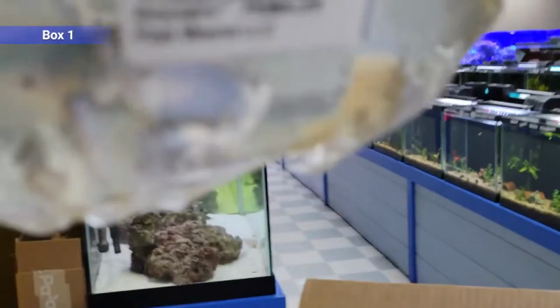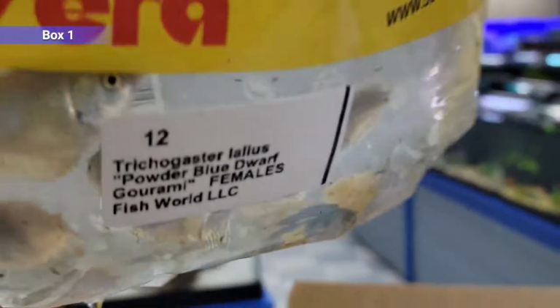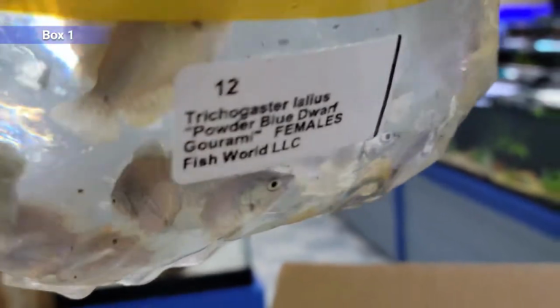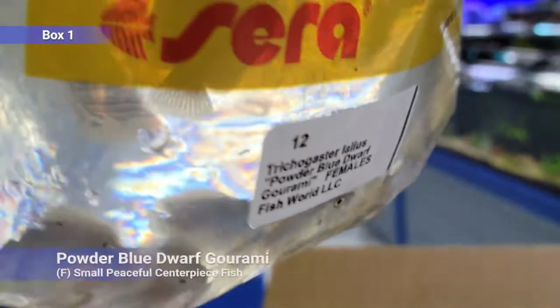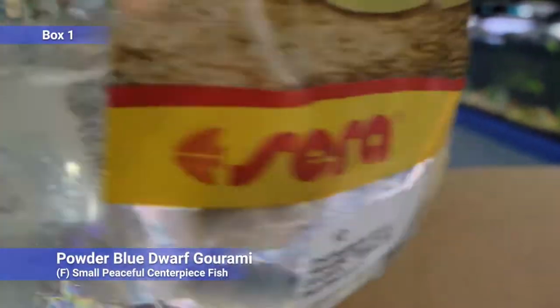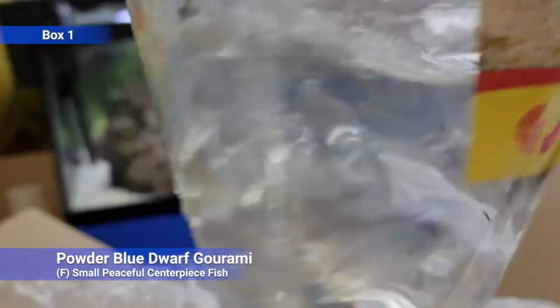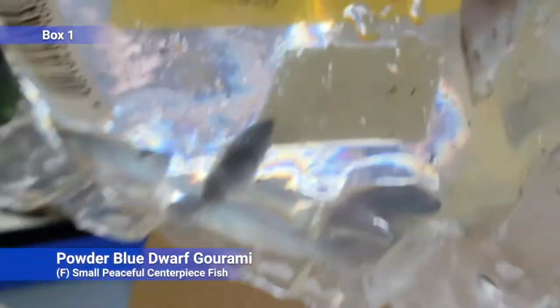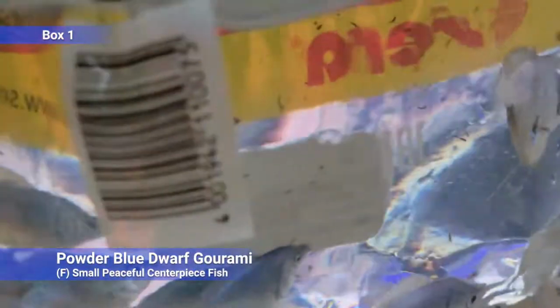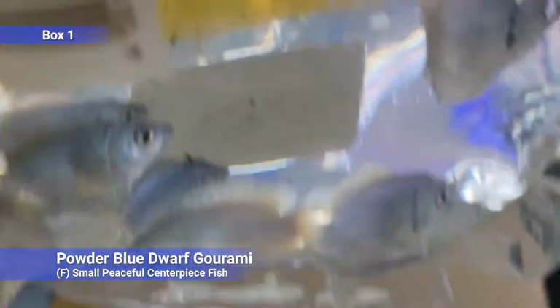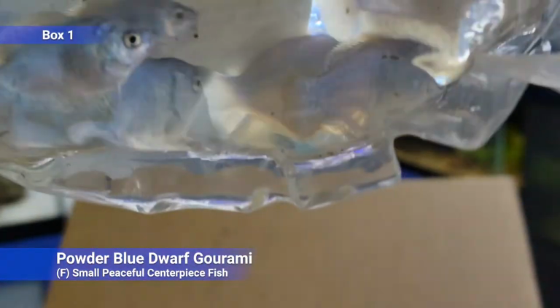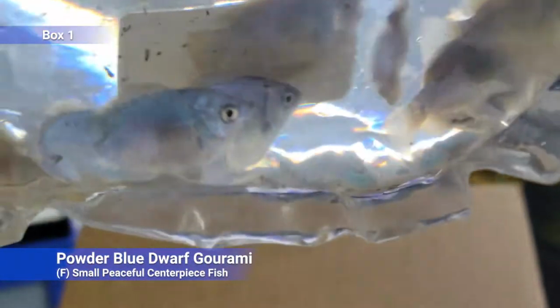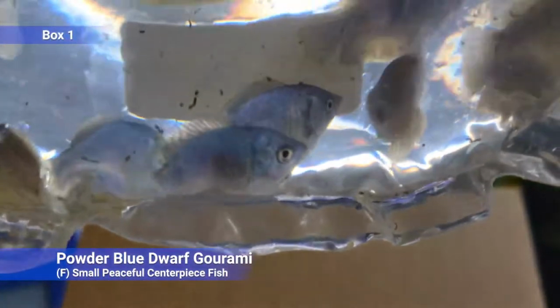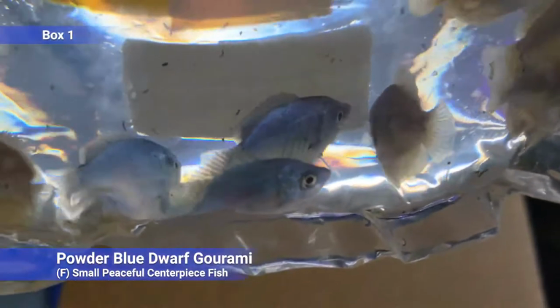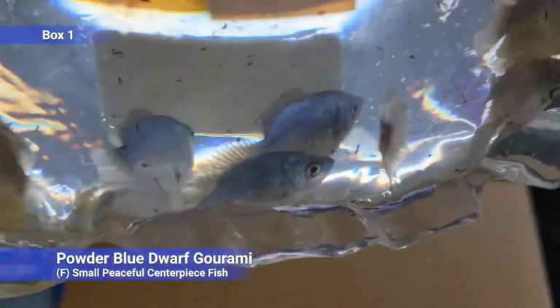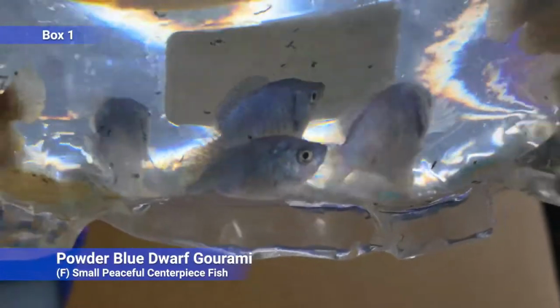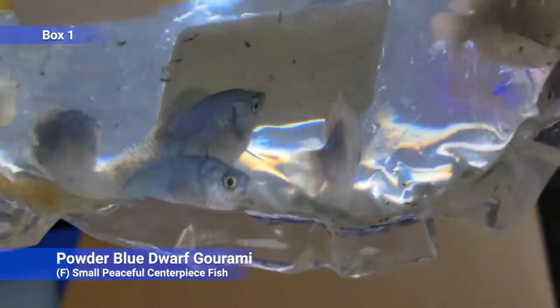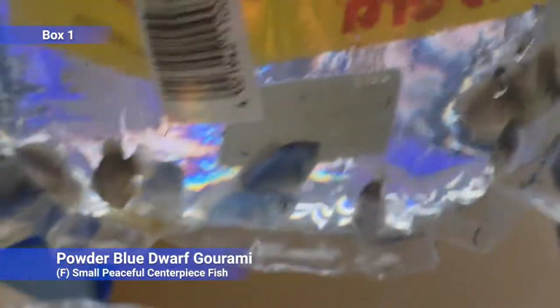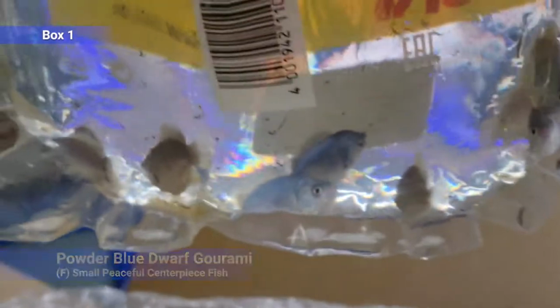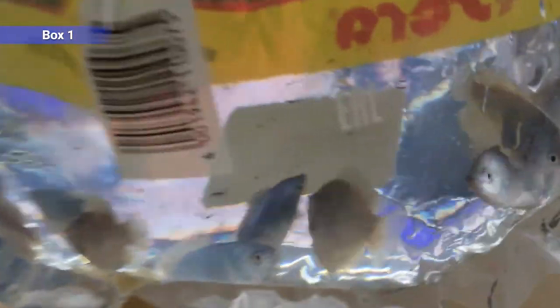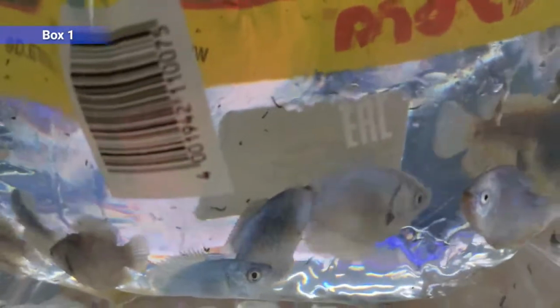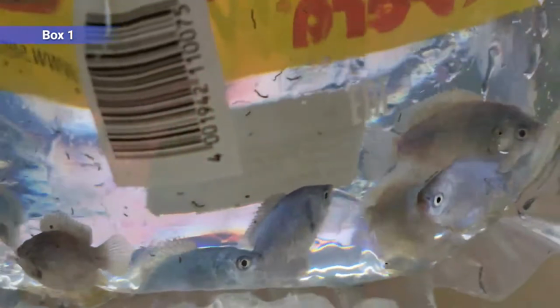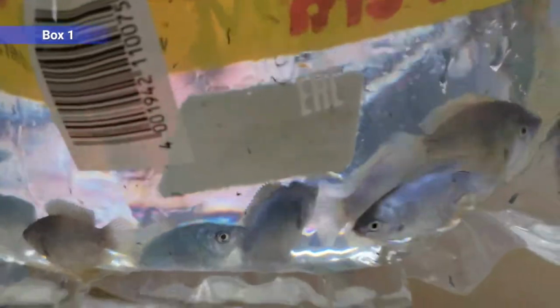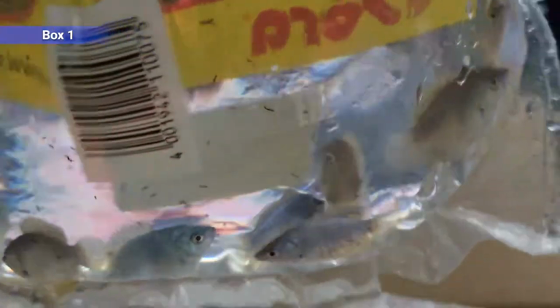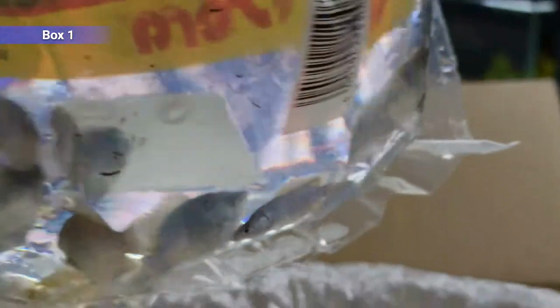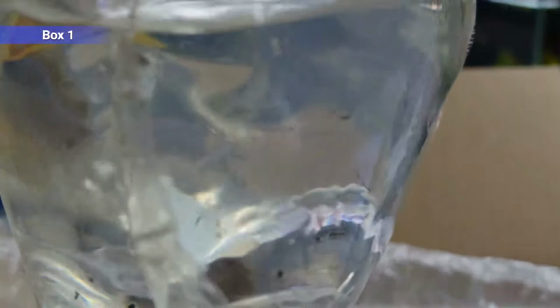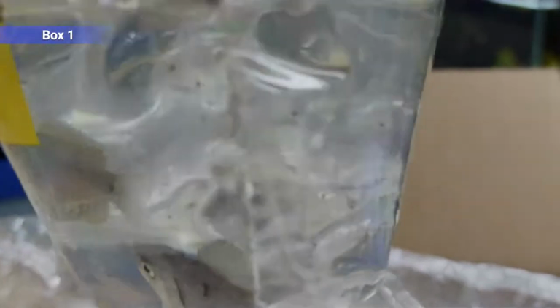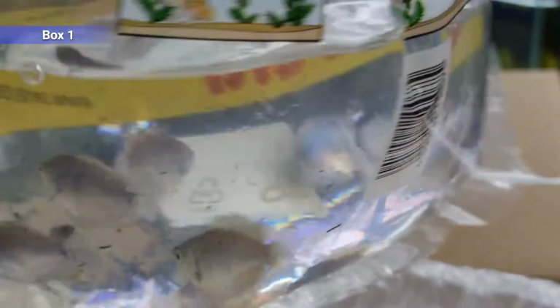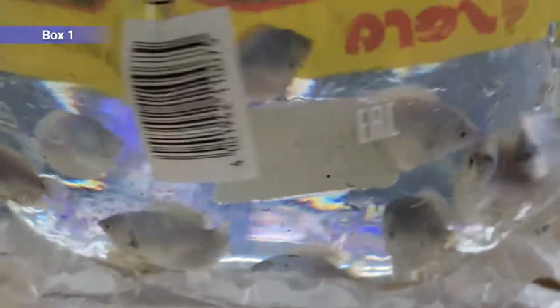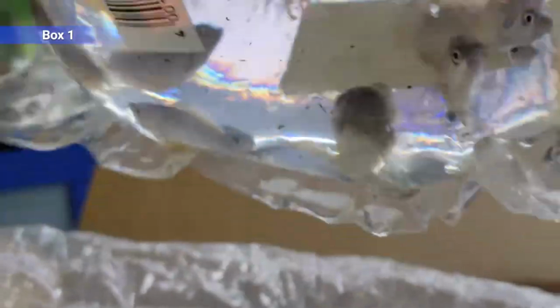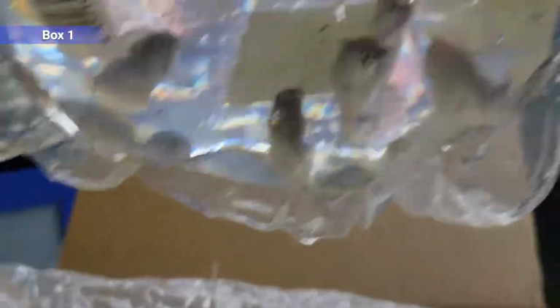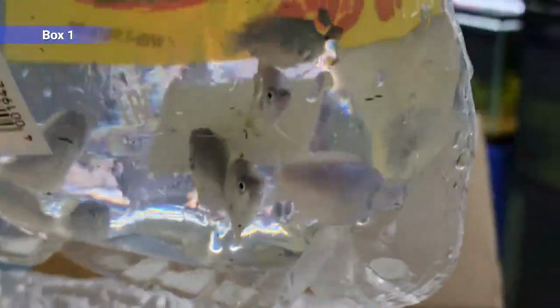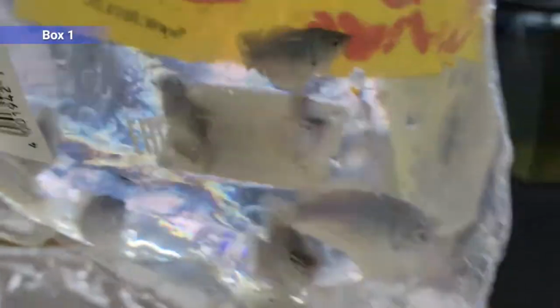Powder blue gouramis — these are the females. Very small, peaceful, kind of a centerpiece fish in a smaller tank. Get along with almost all your community stuff. Good solo or in groups.